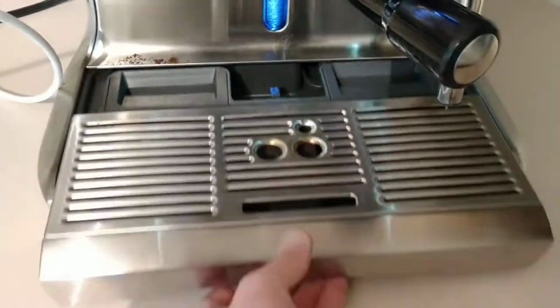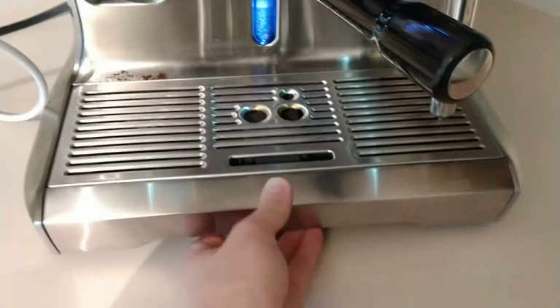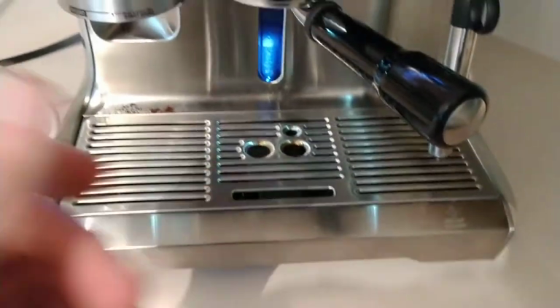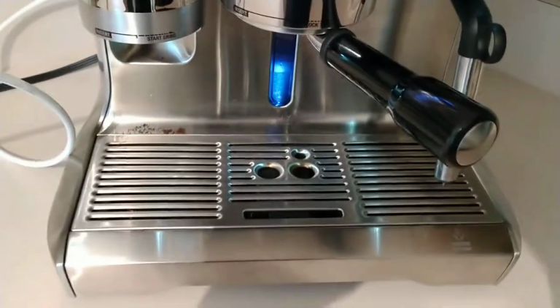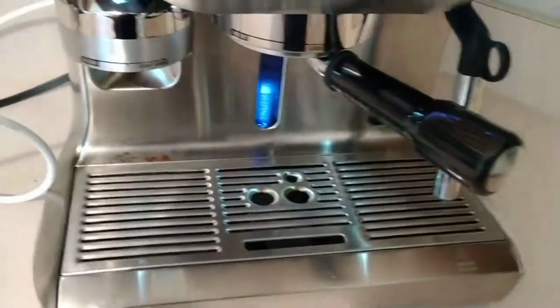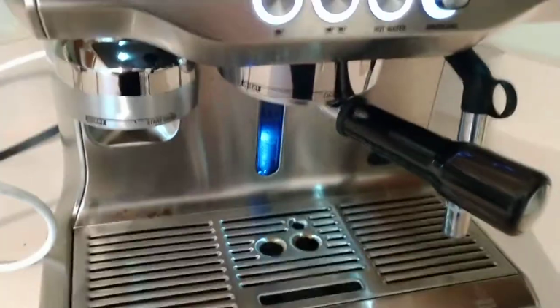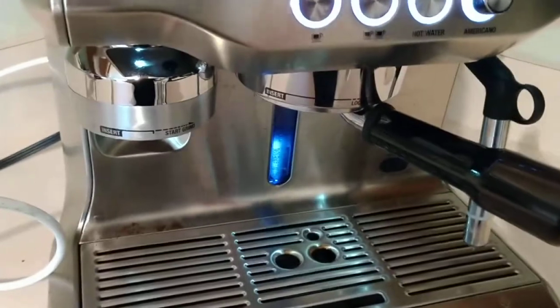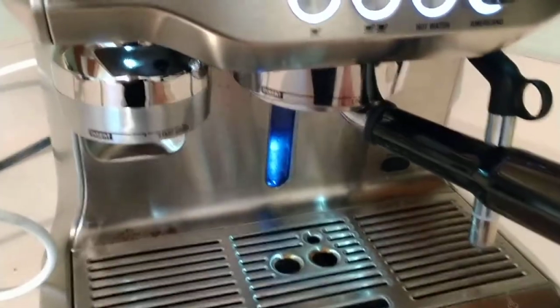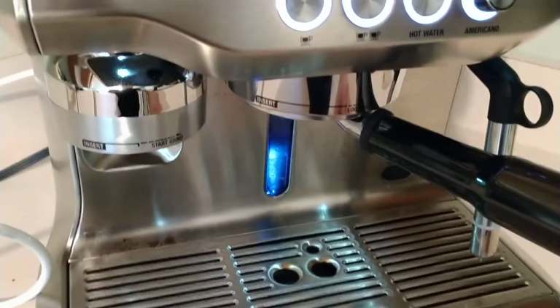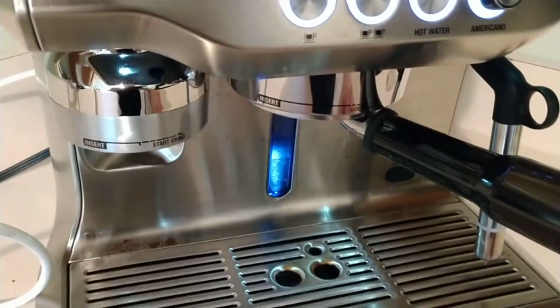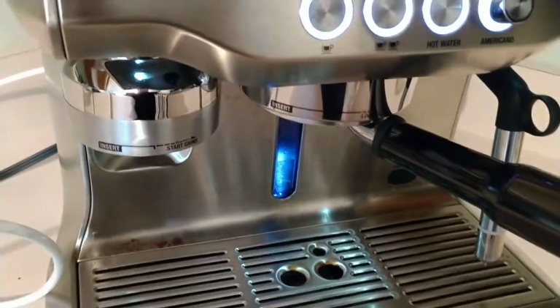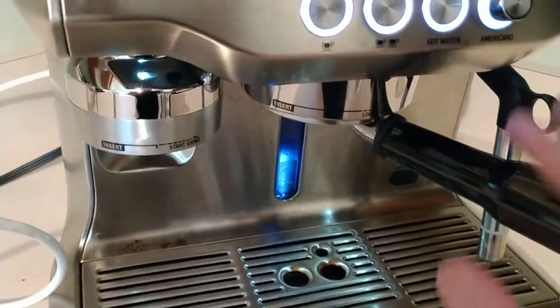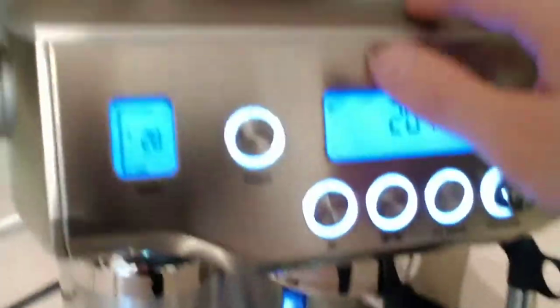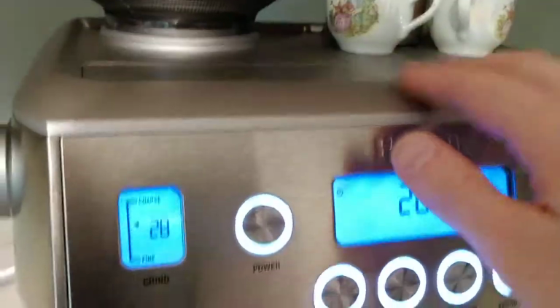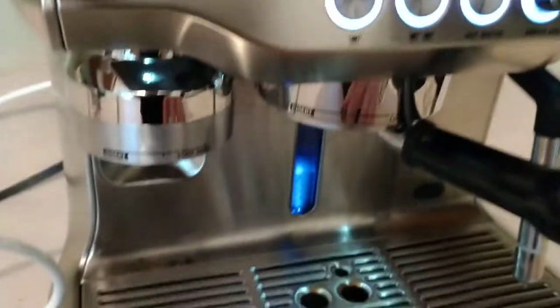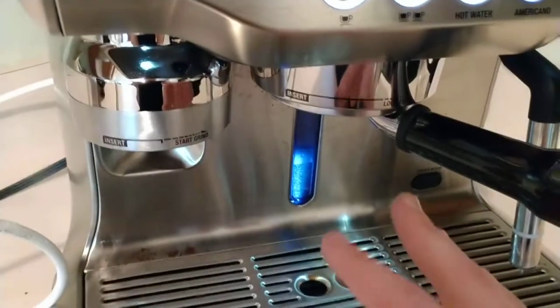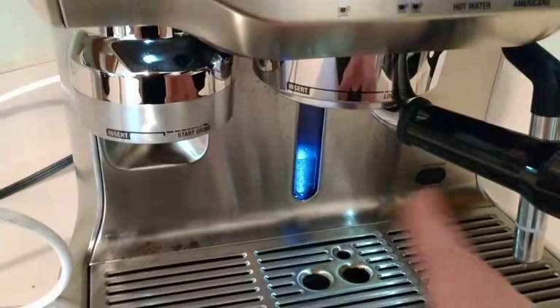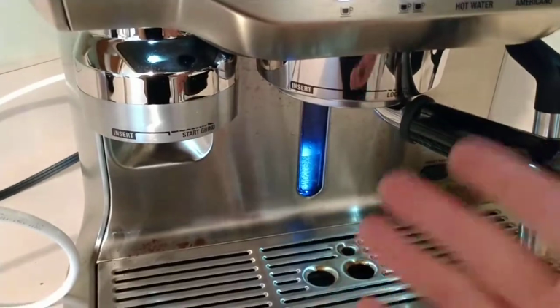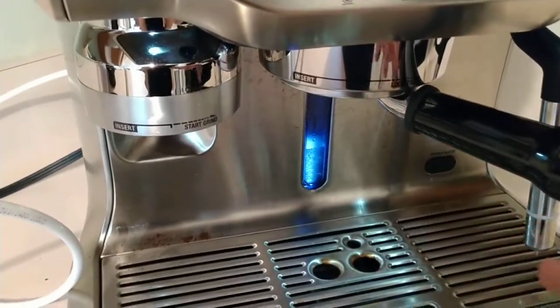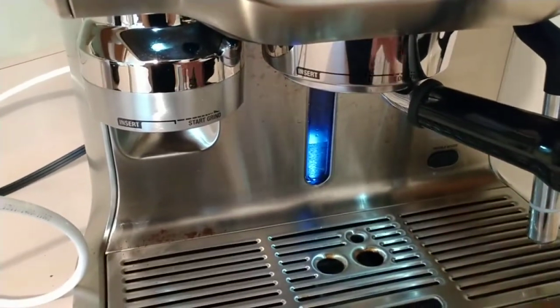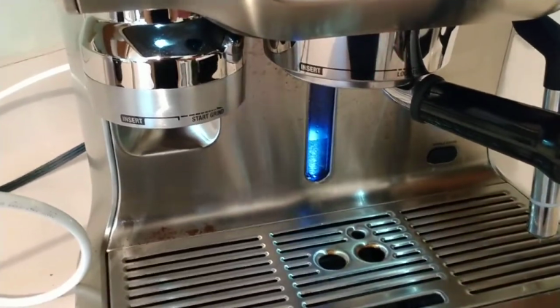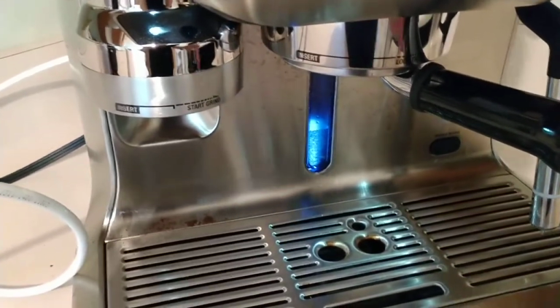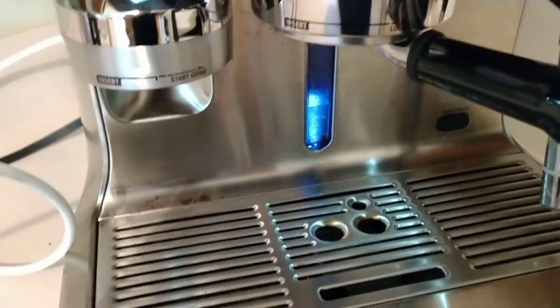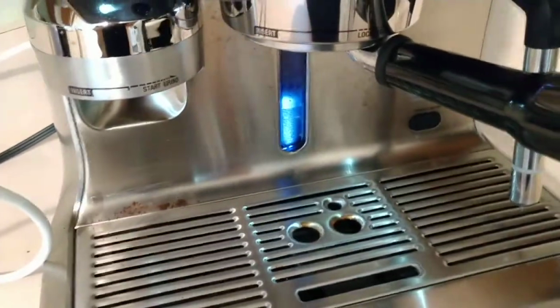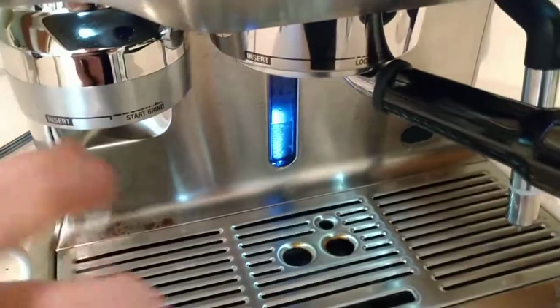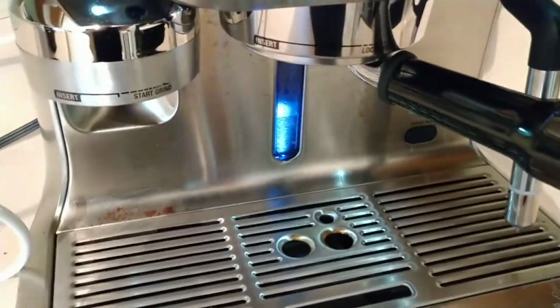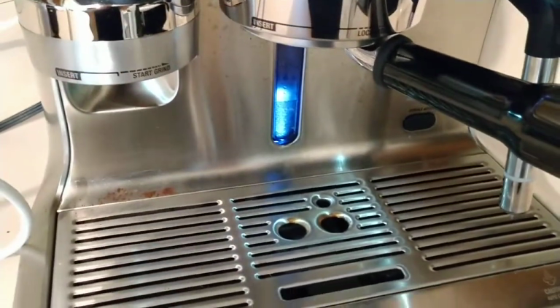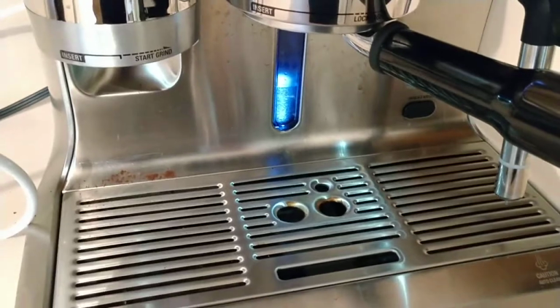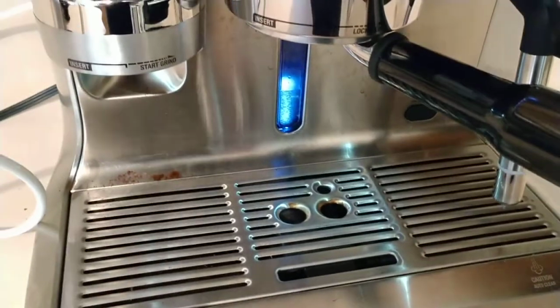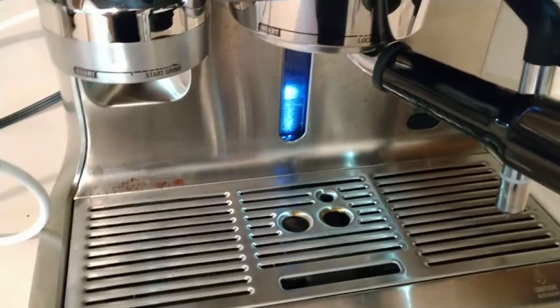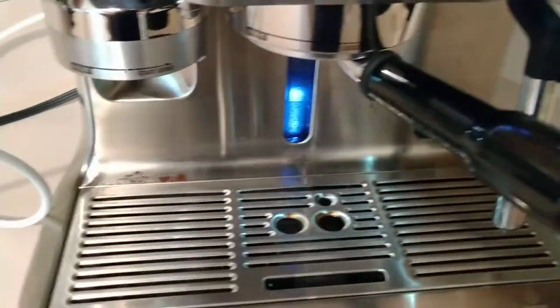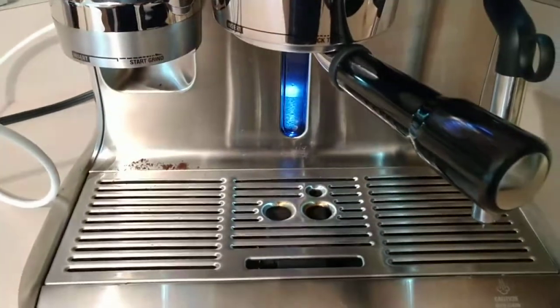After using this machine for about half a year, refilling it normally through the top, I didn't see any slime or any sort of residue build up, so I'm sure it's going to be fine. But ideally, you do want to keep an eye on that.